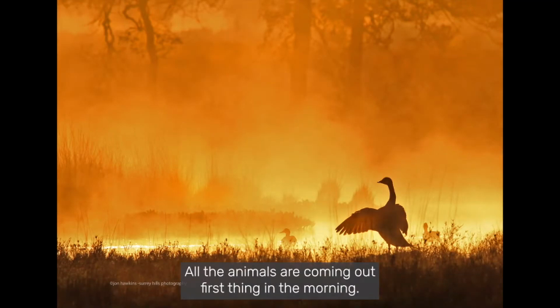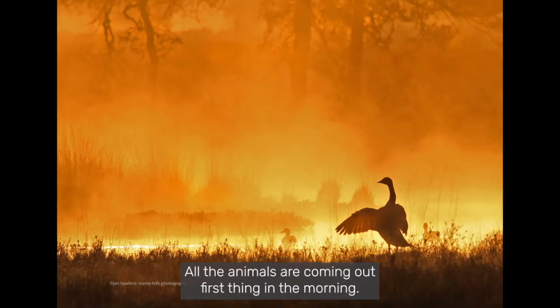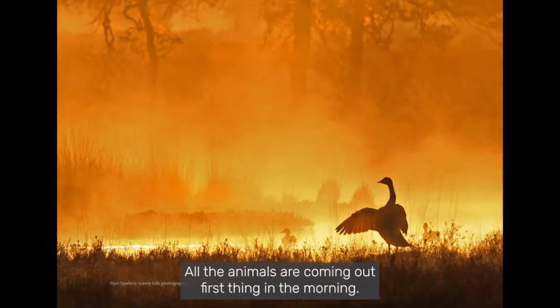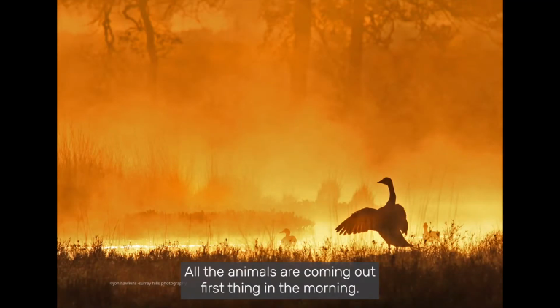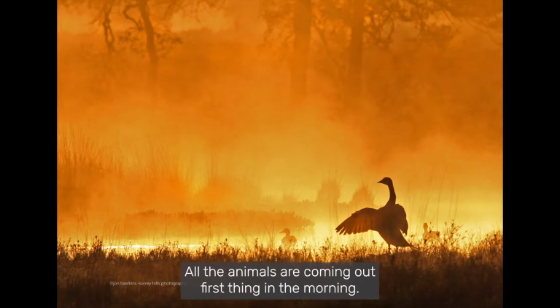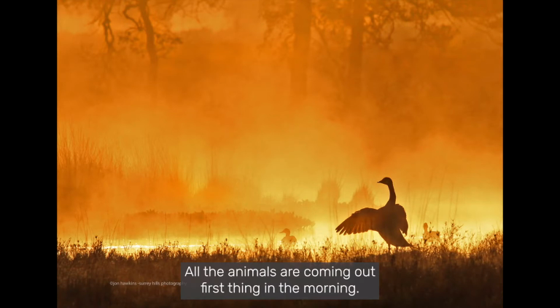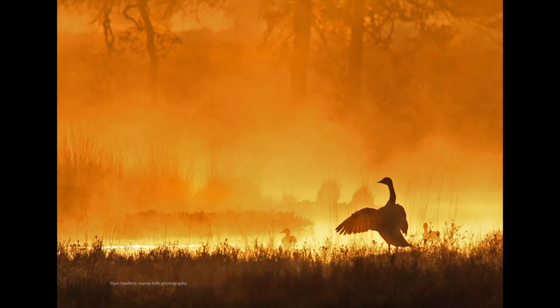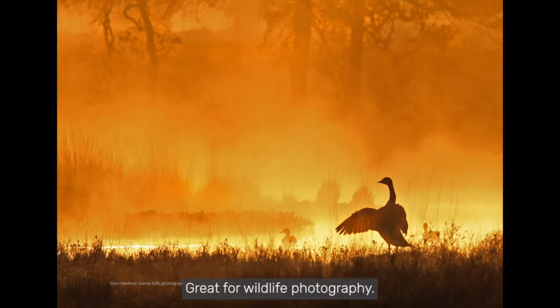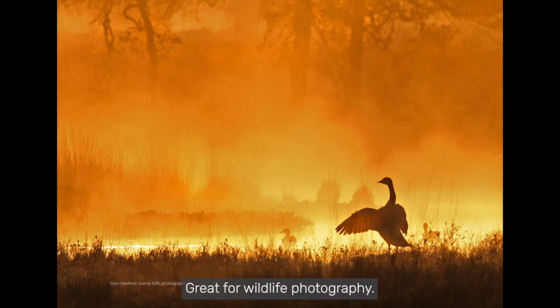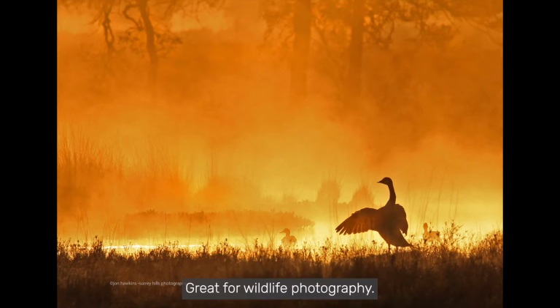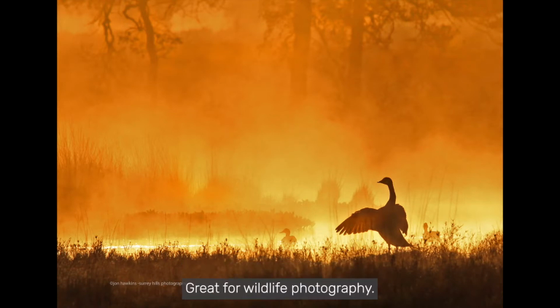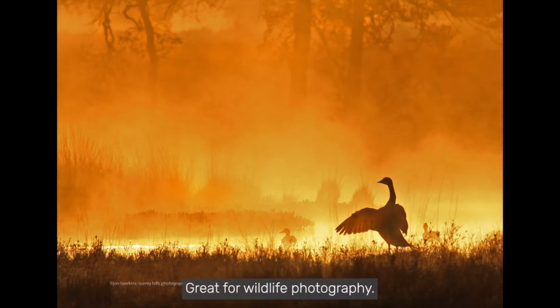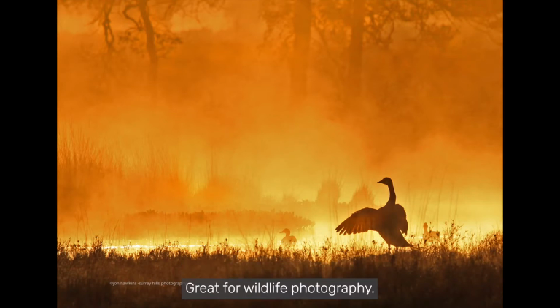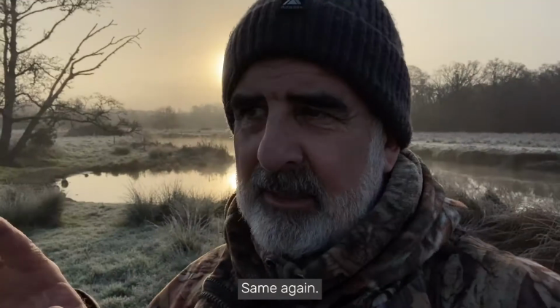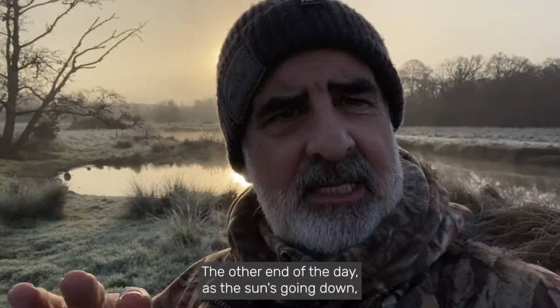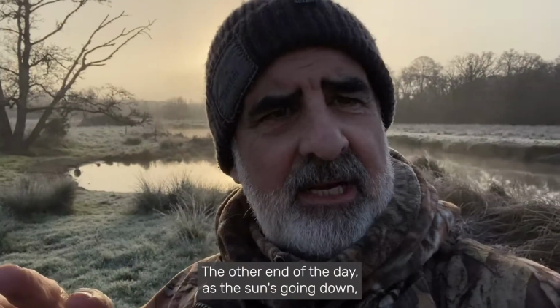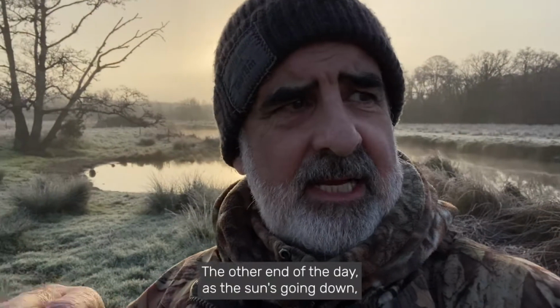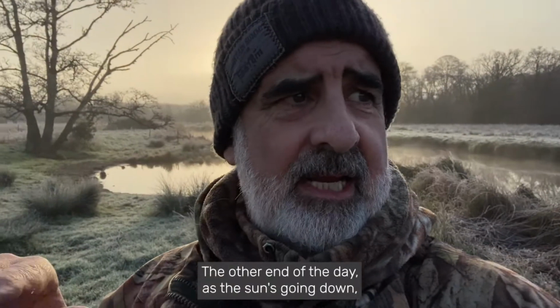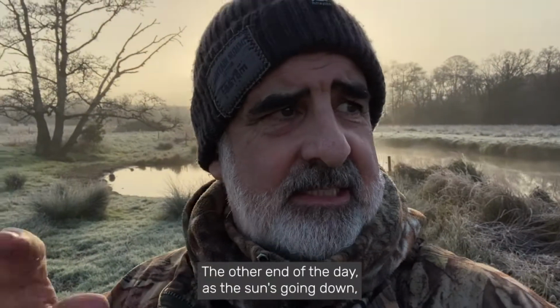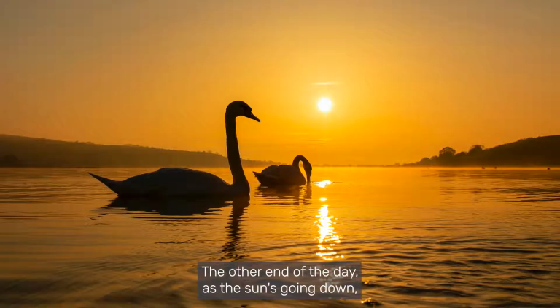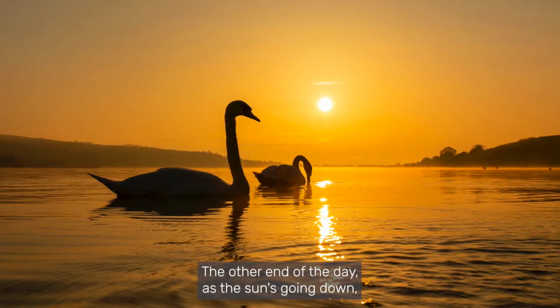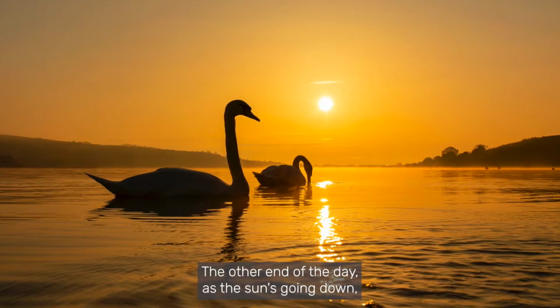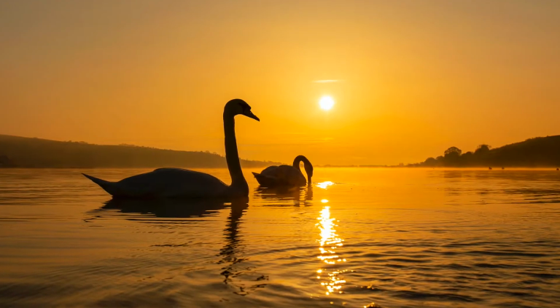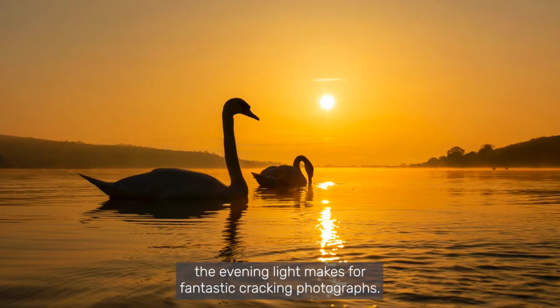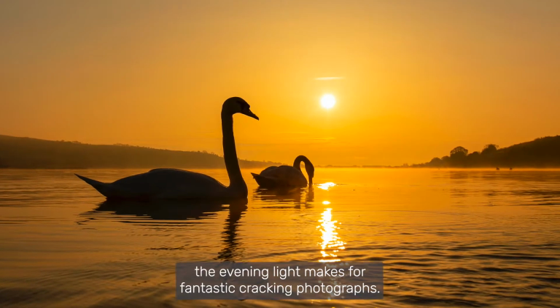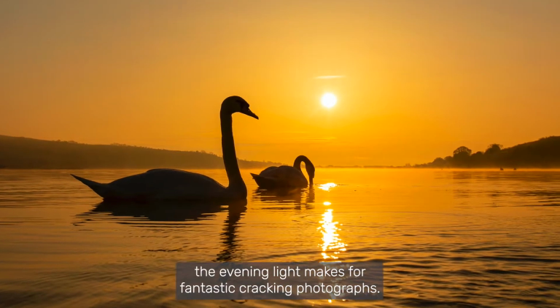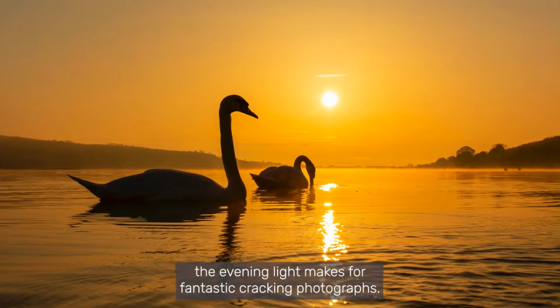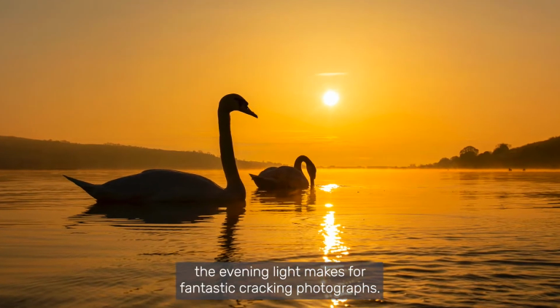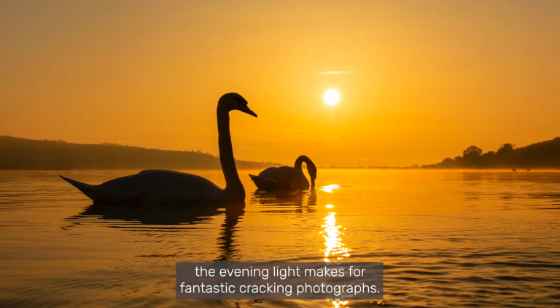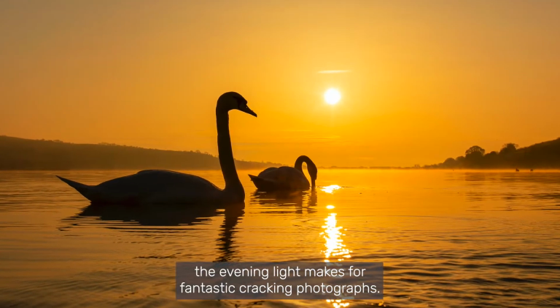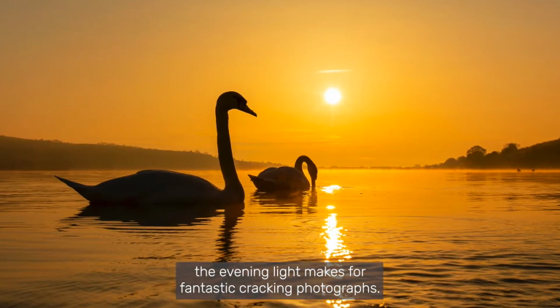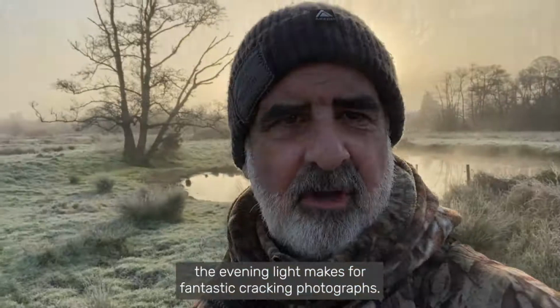All the animals are coming out first thing in the morning — great for wildlife photography. Same again the other end of the day, as the sun's going down, the evening light makes for fantastic, cracking photographs.